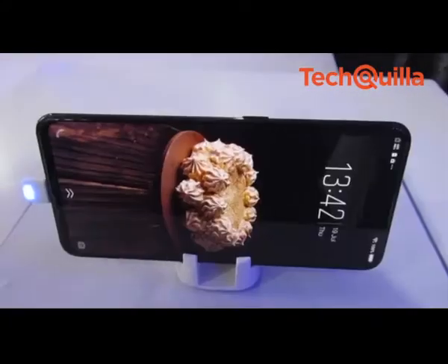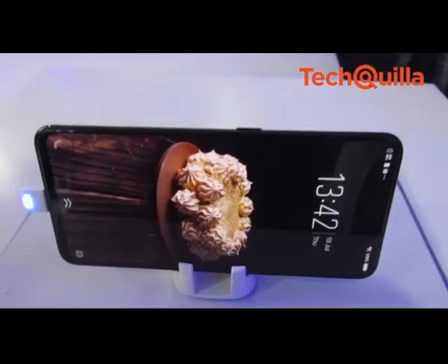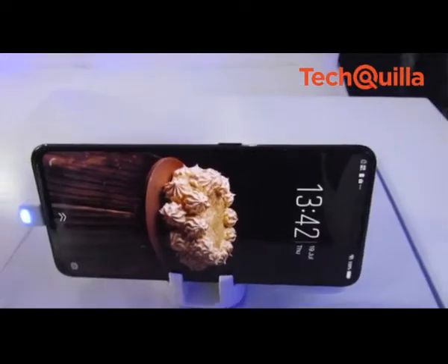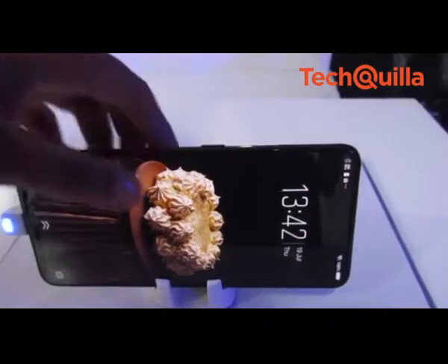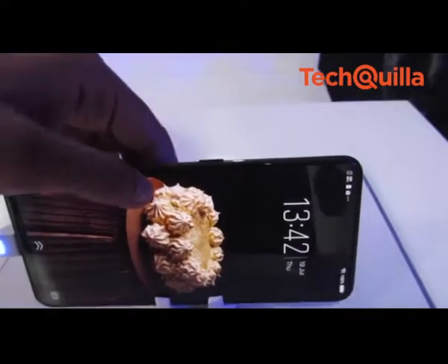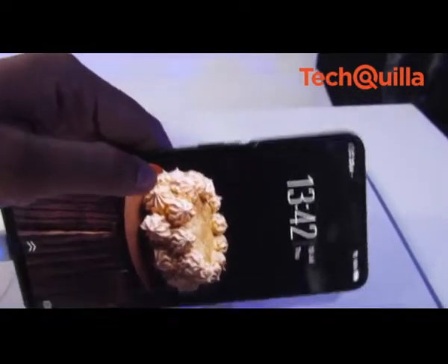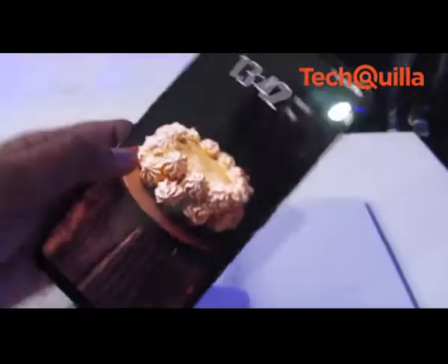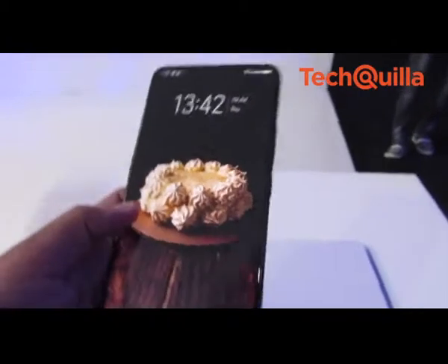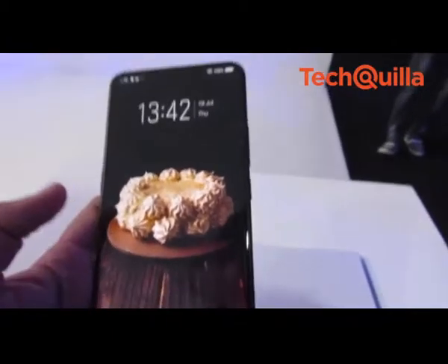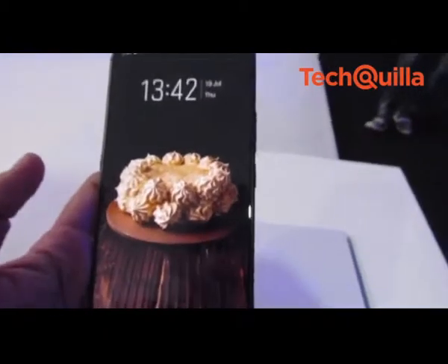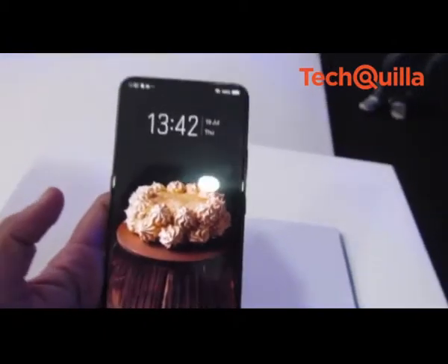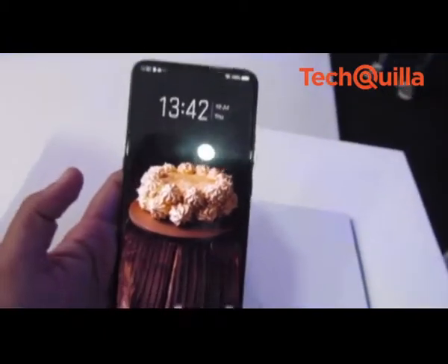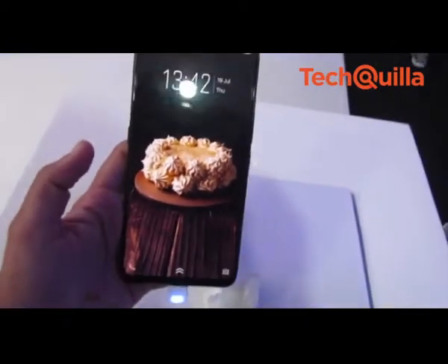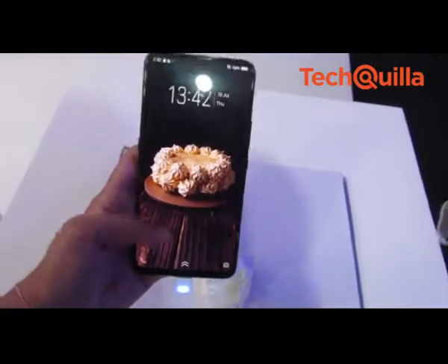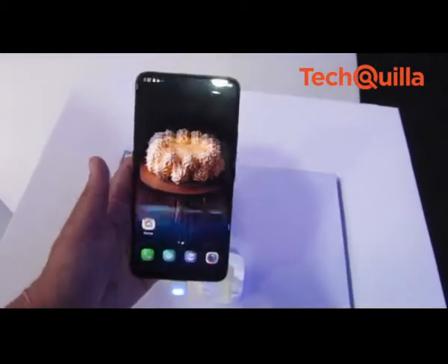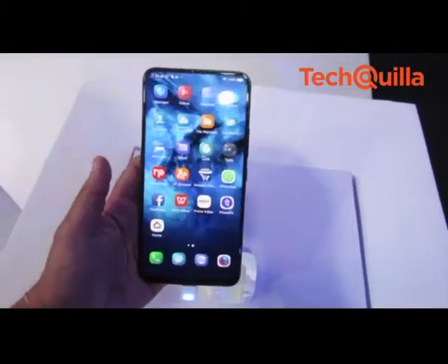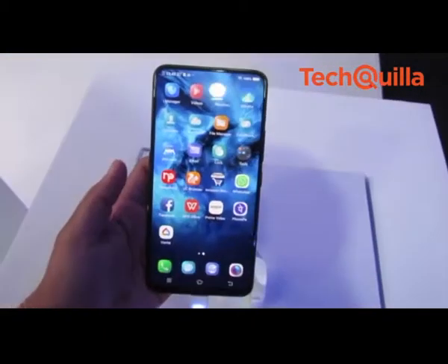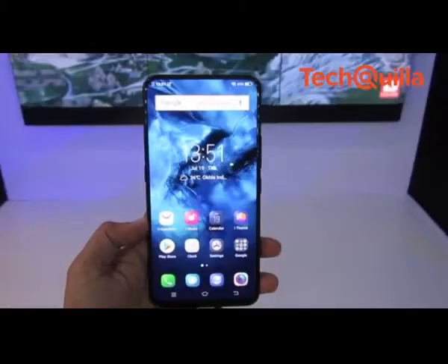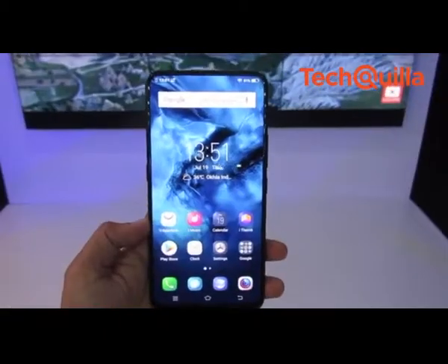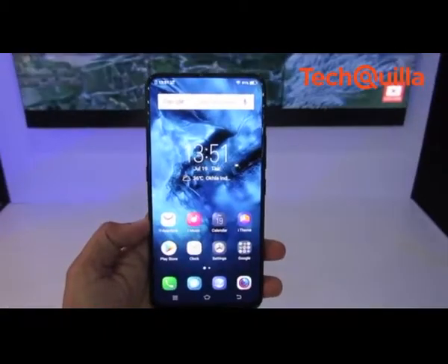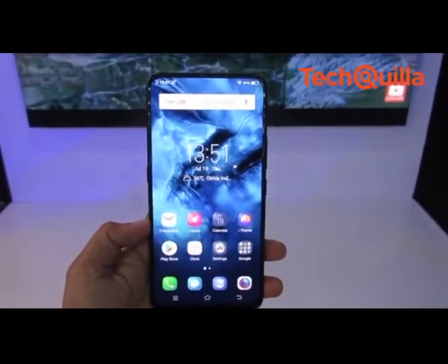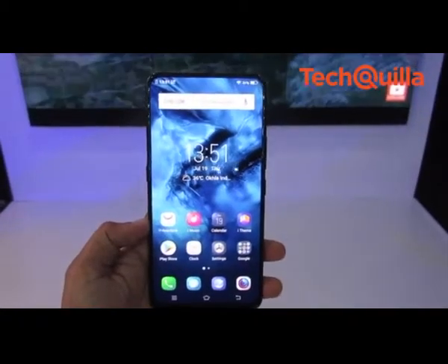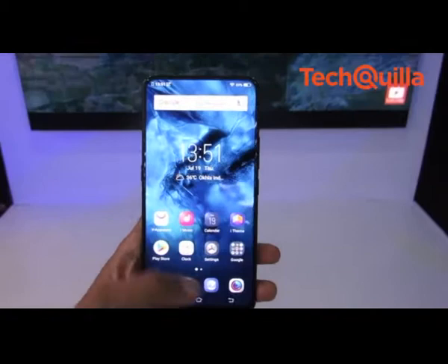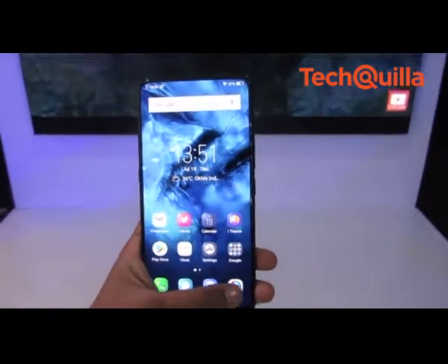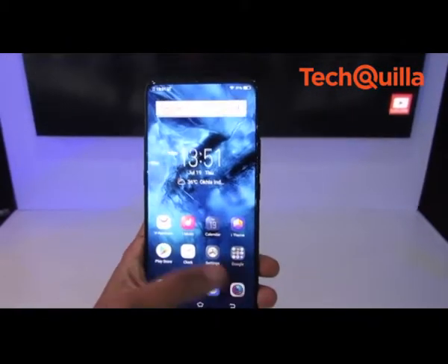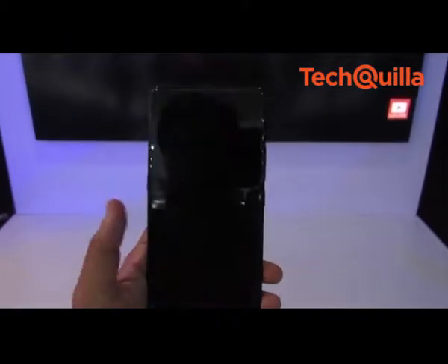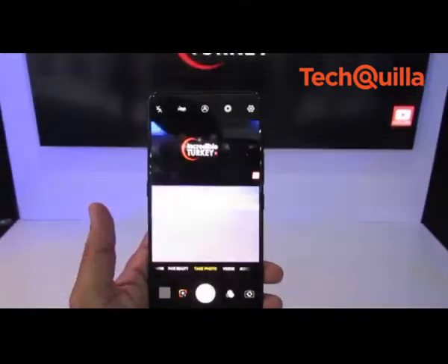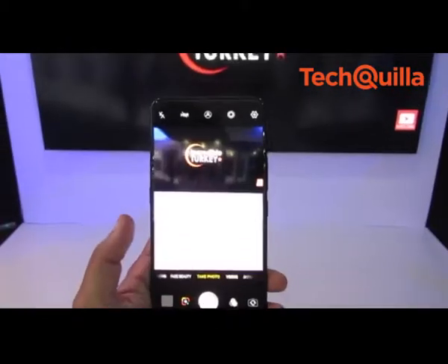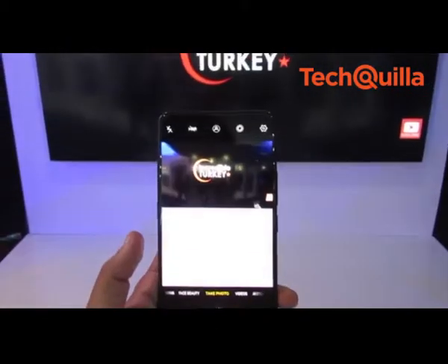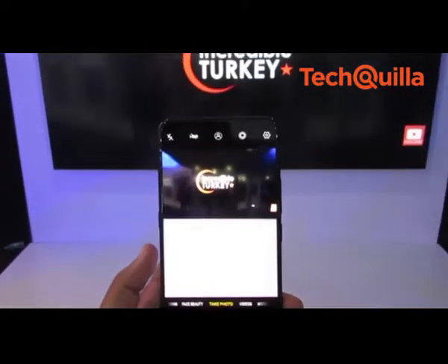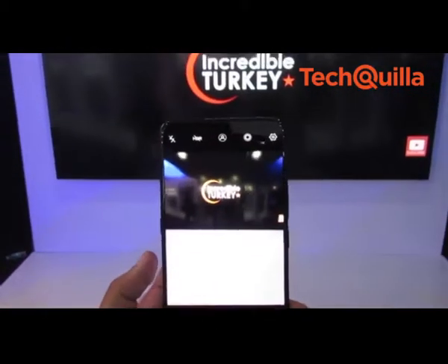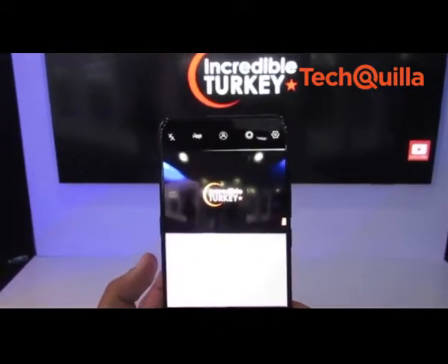The company also introduced a new cooling system on the smartphone, which is dedicated to hardcore gamers, and said the feature will keep the device cool even during long sessions of gaming.